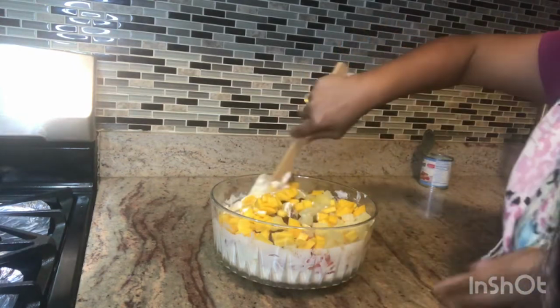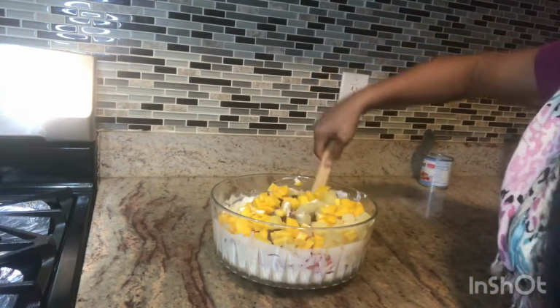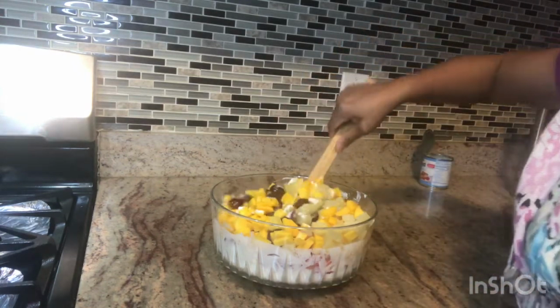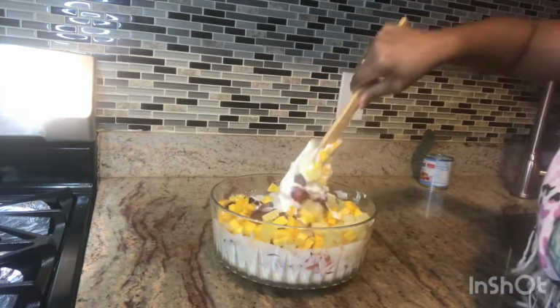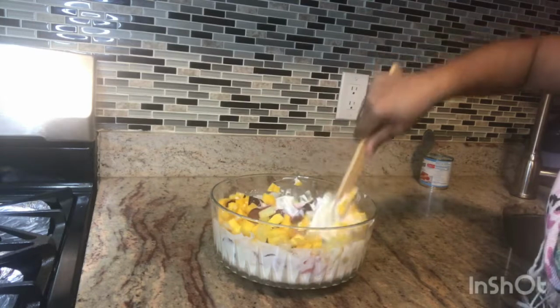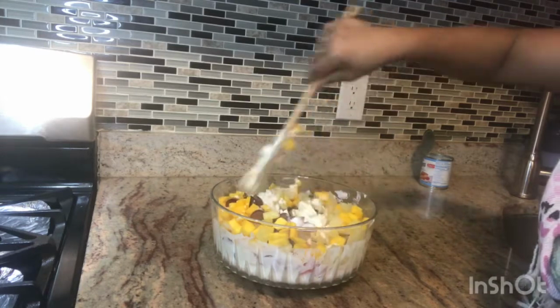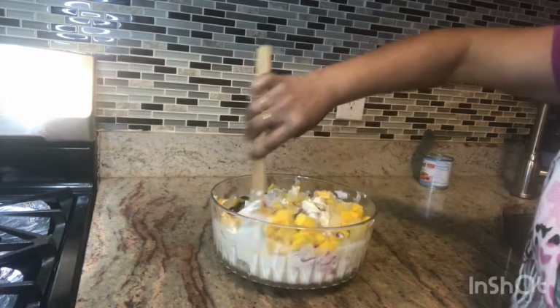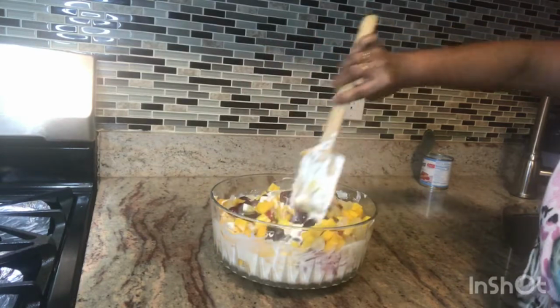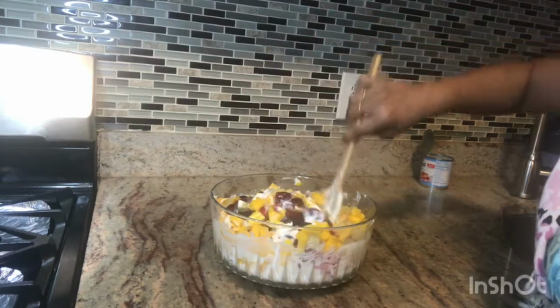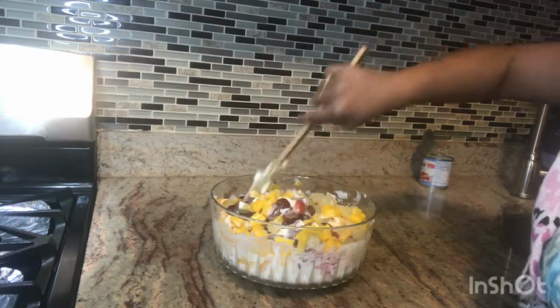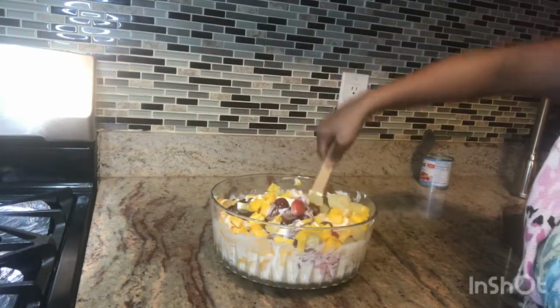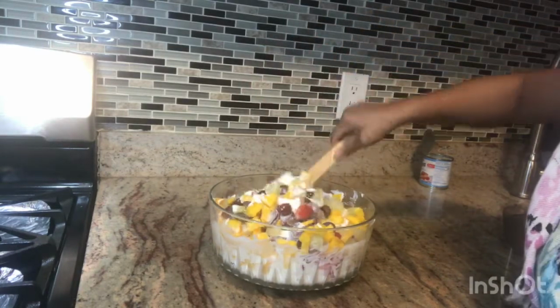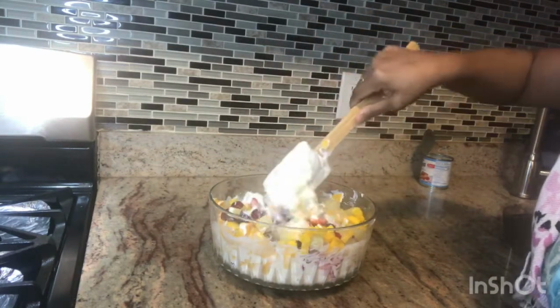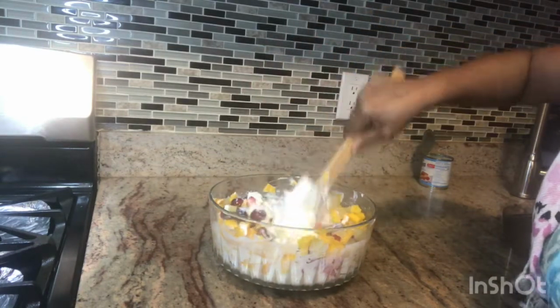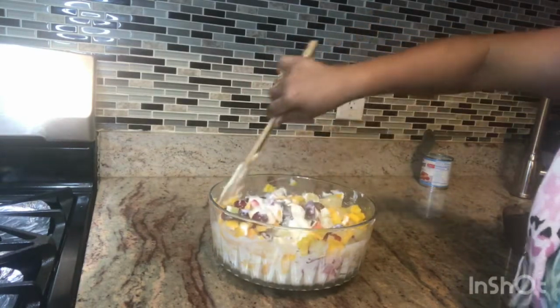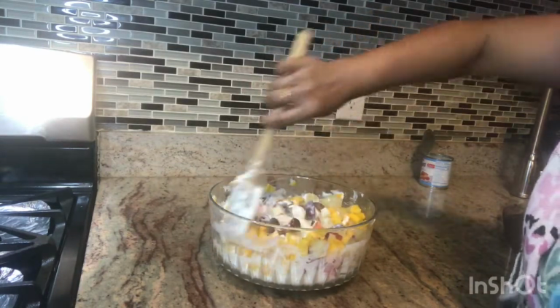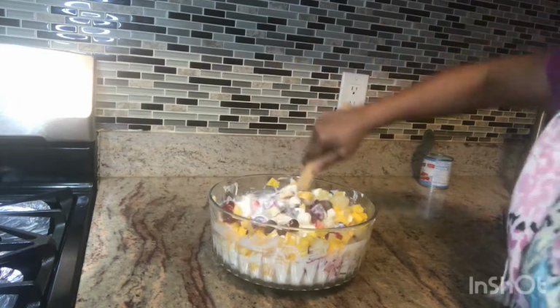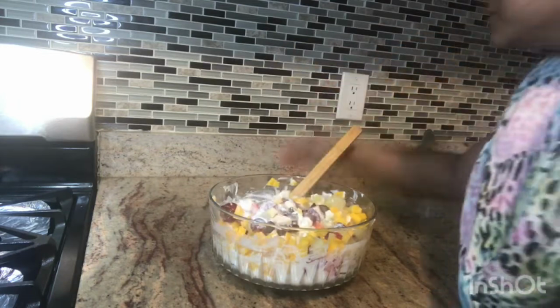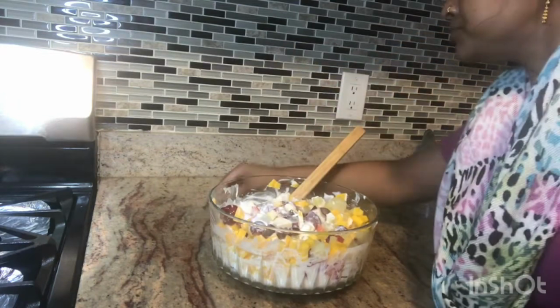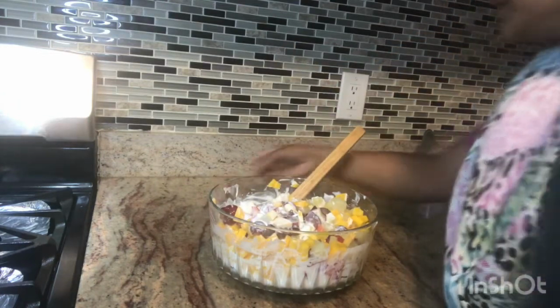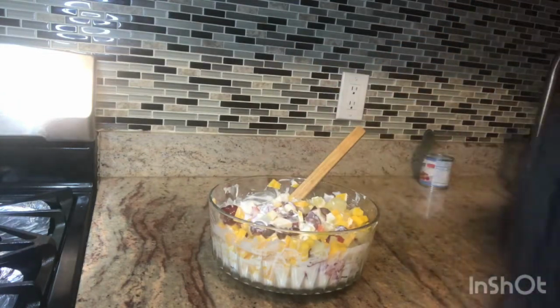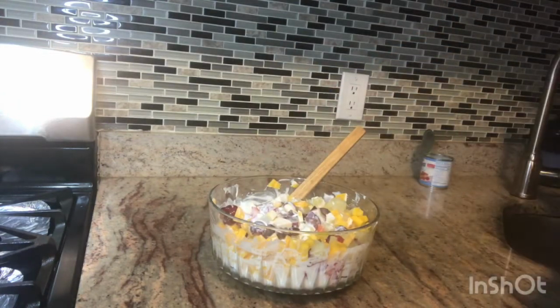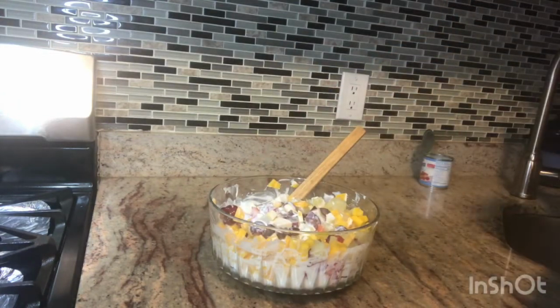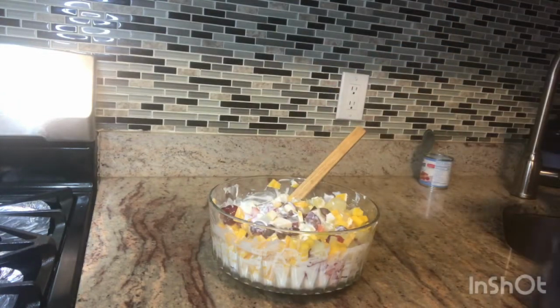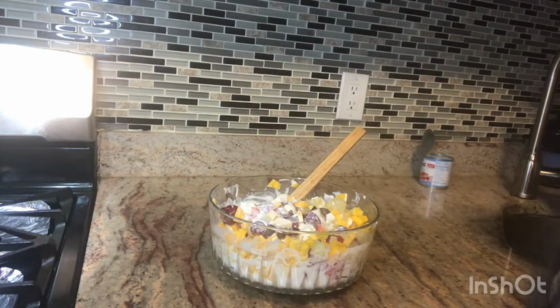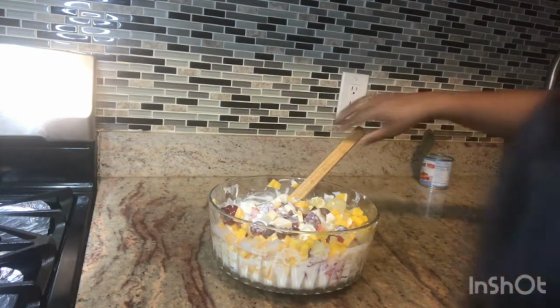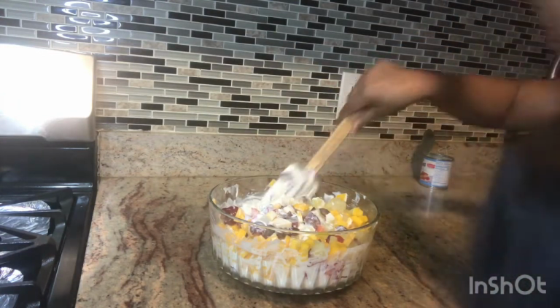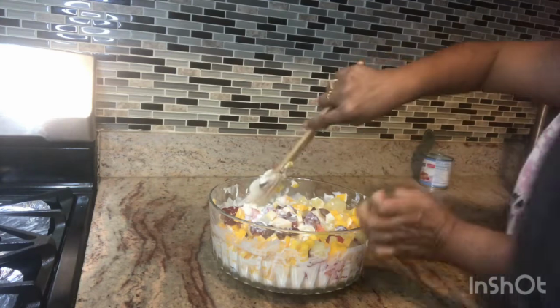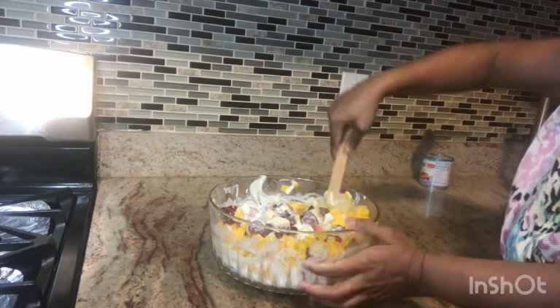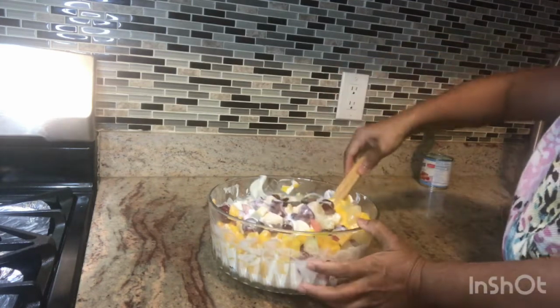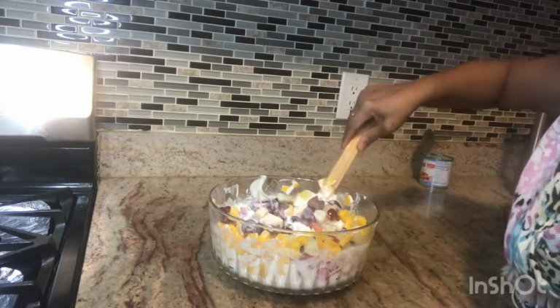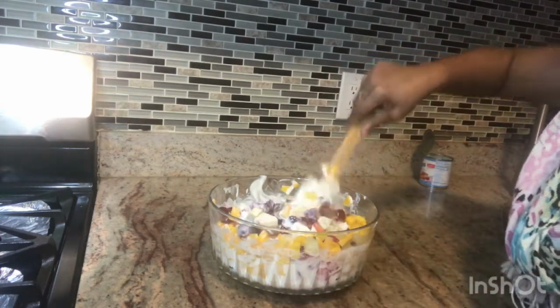They are very colorful — so good. We have all of them in there. I like how it looks when we put them all together.